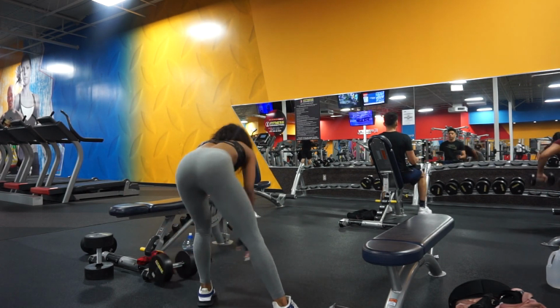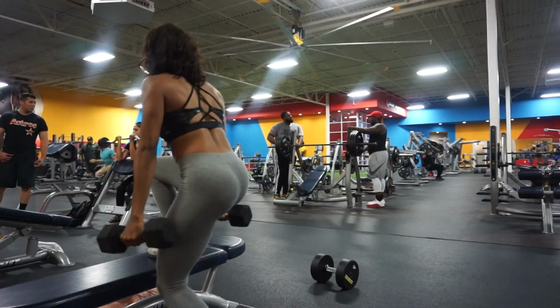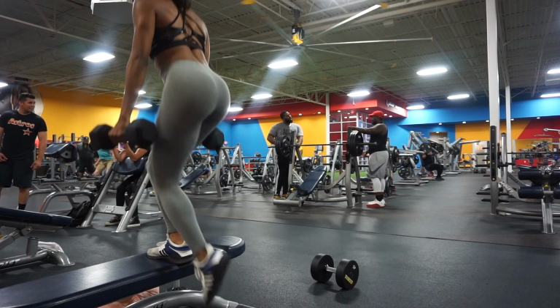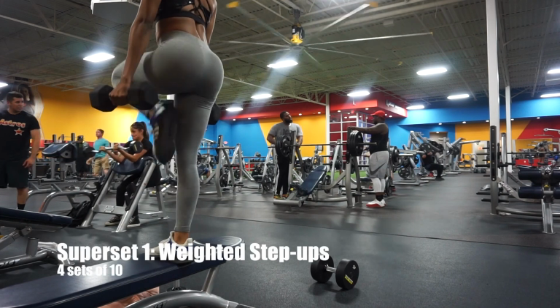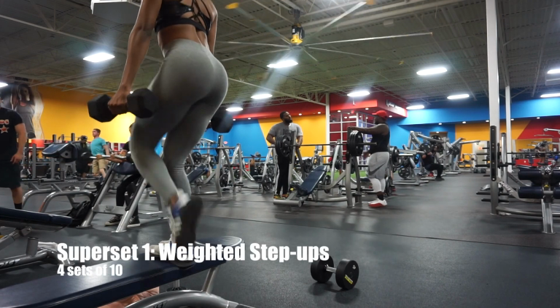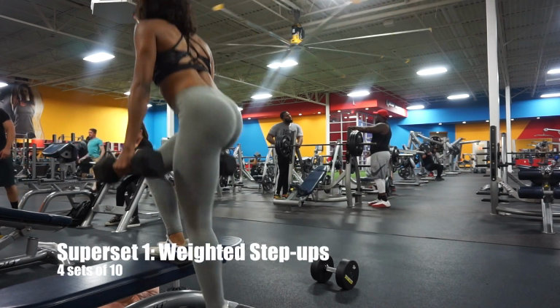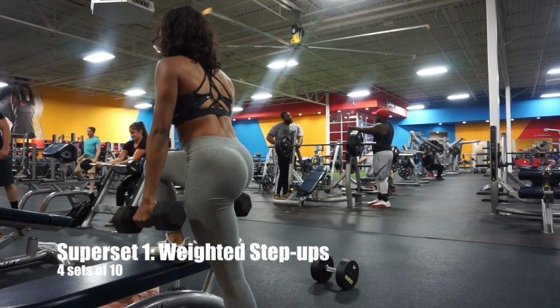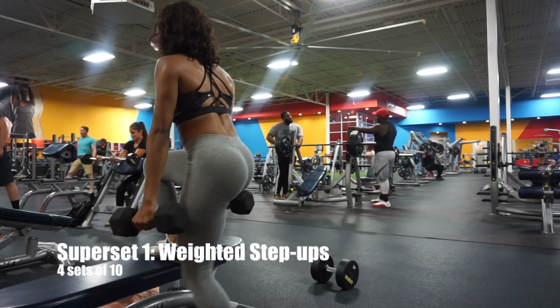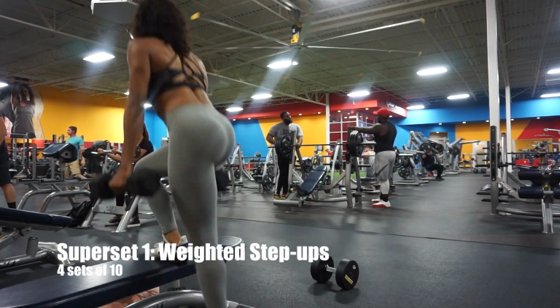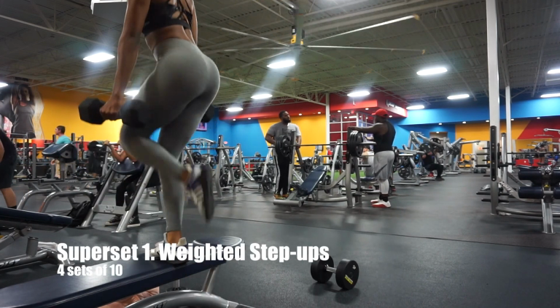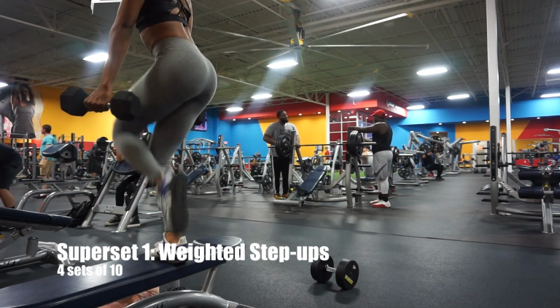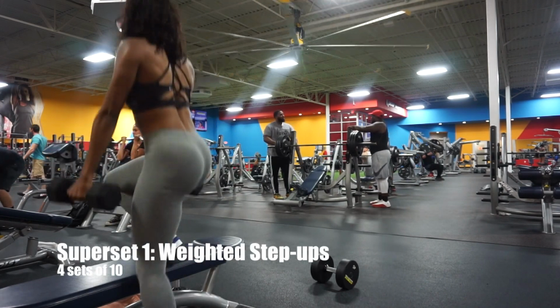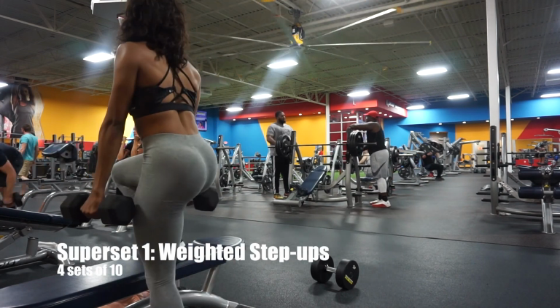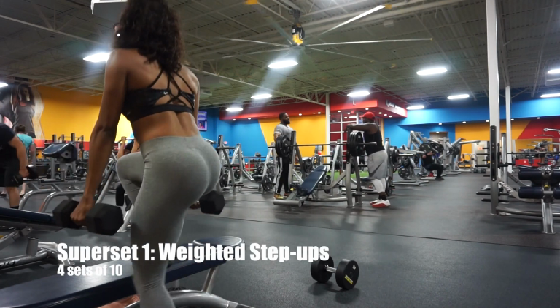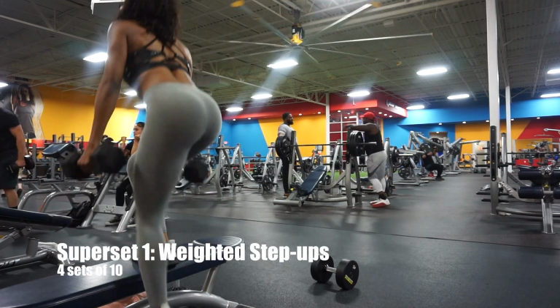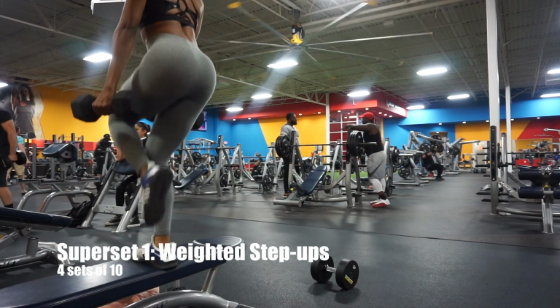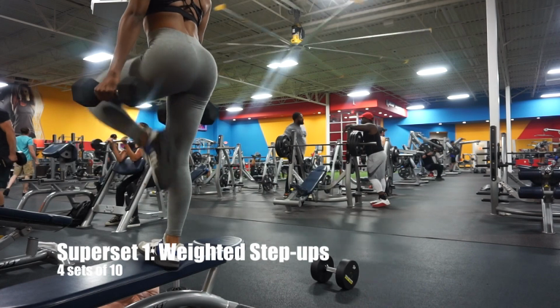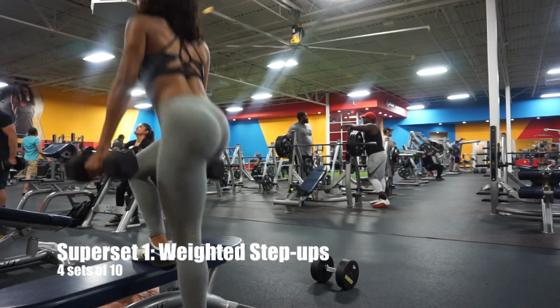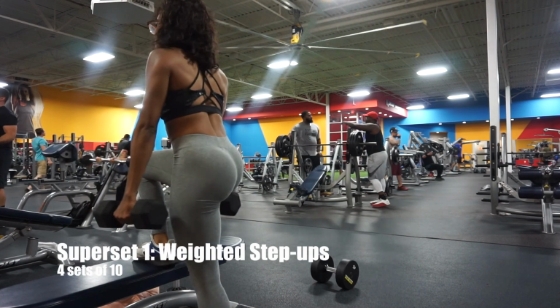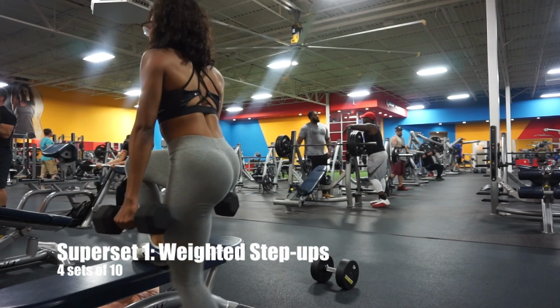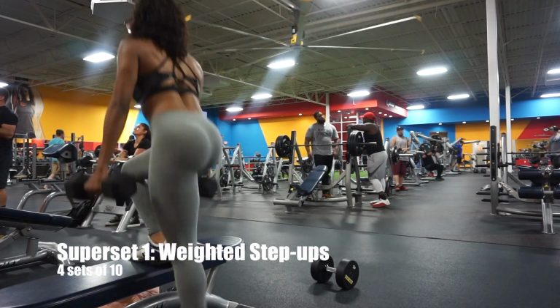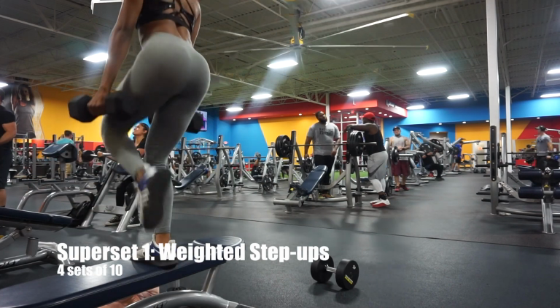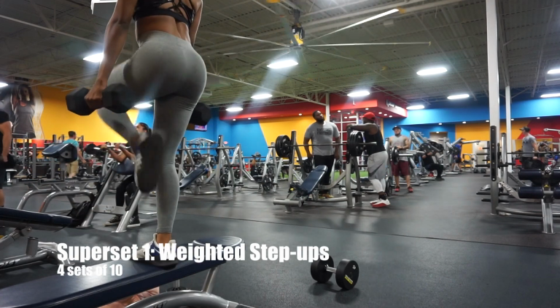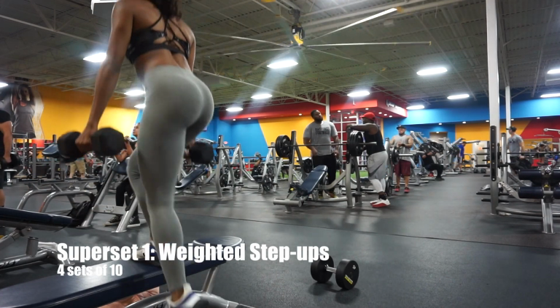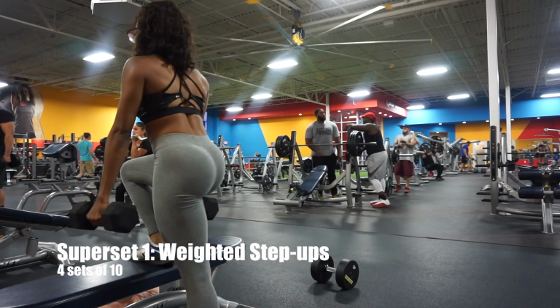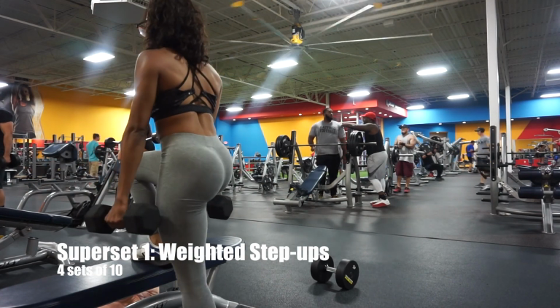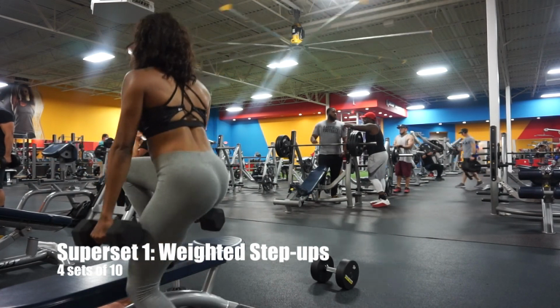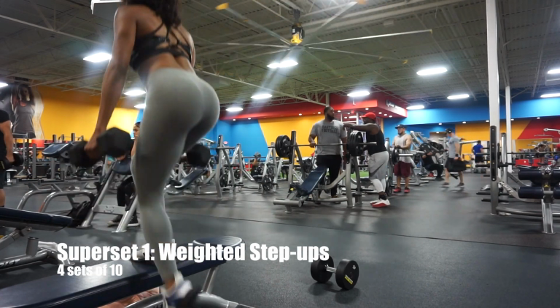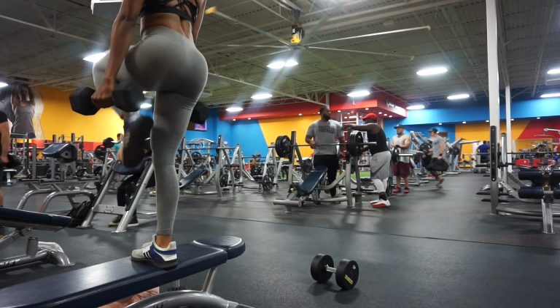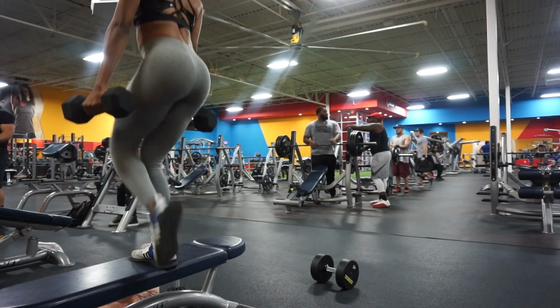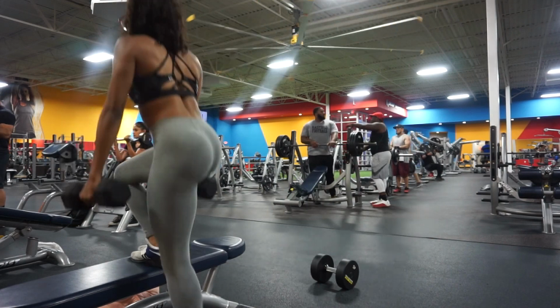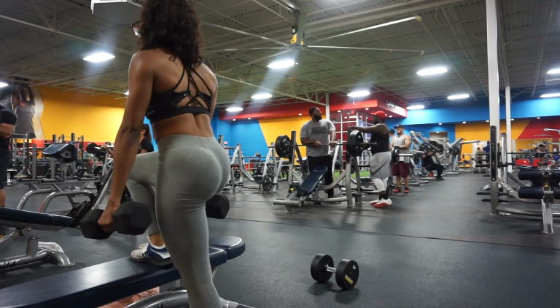Then we're going to follow those immediately by some step-ups. Just grab some weights and a simple bench and step up ten times on each leg. Don't forget — each leg. Don't try to get out of it.